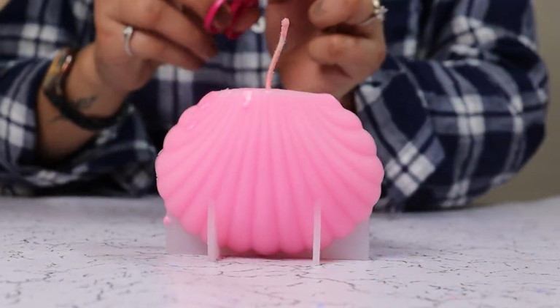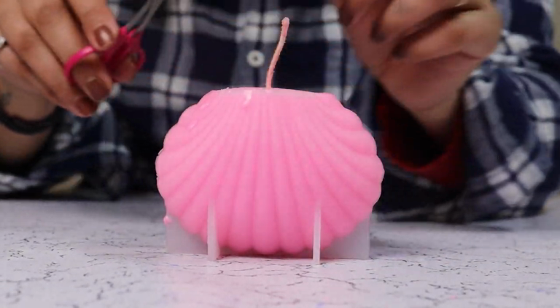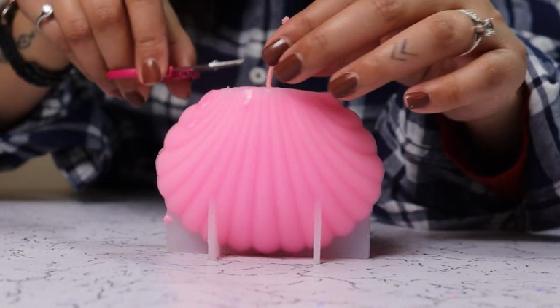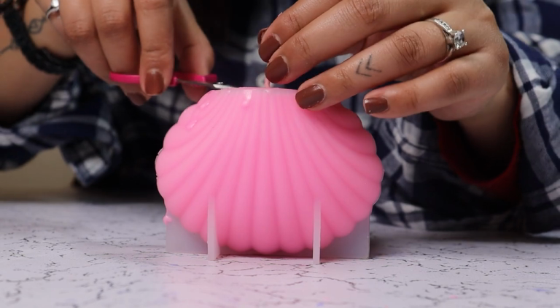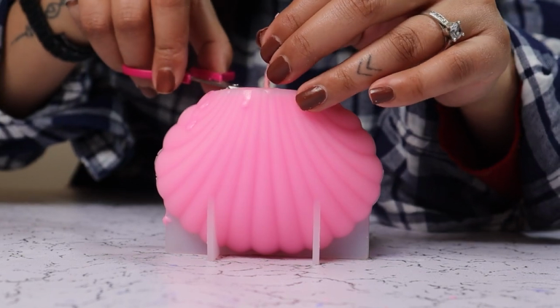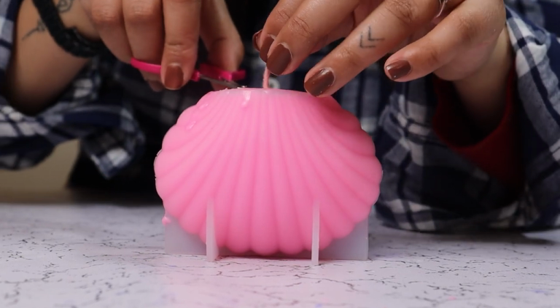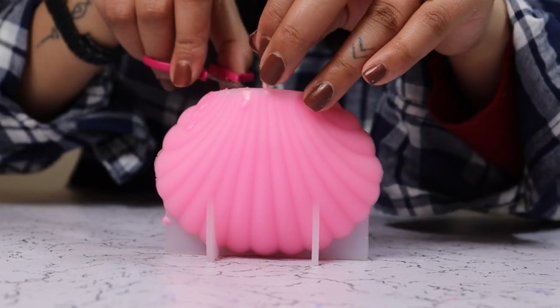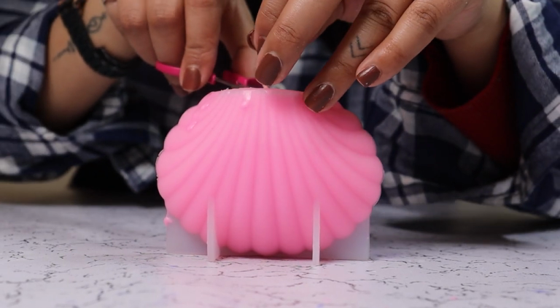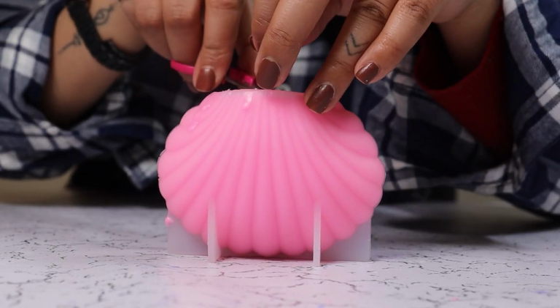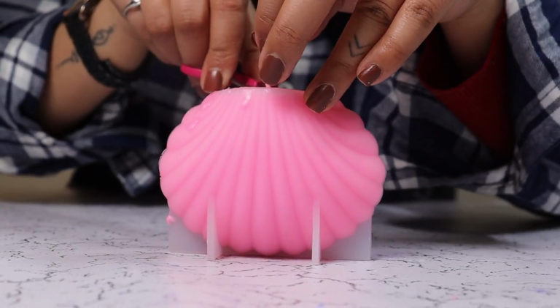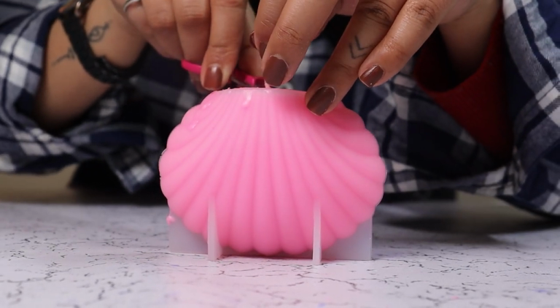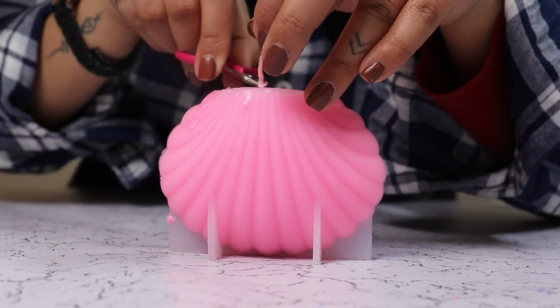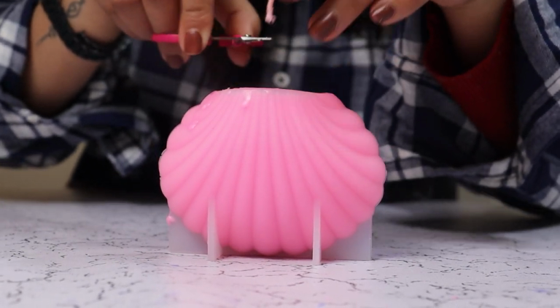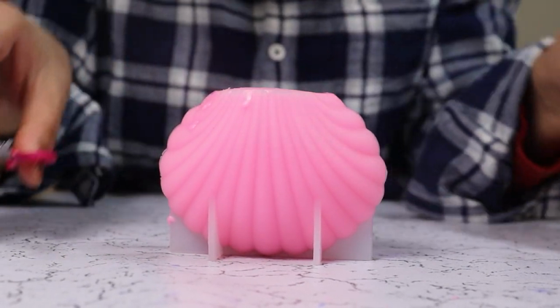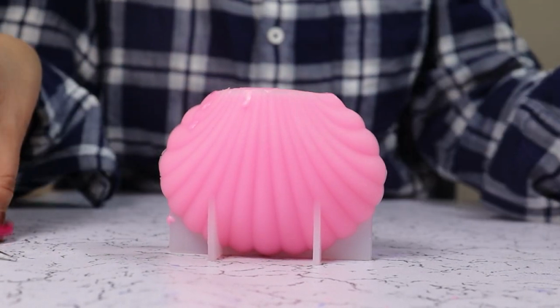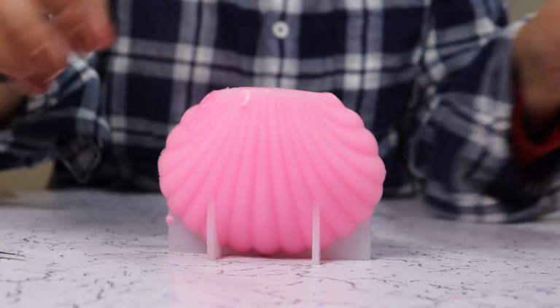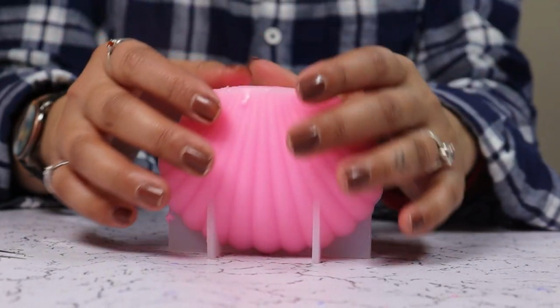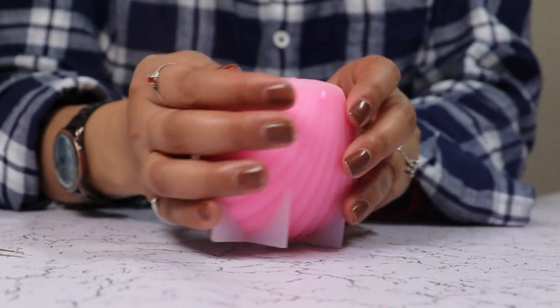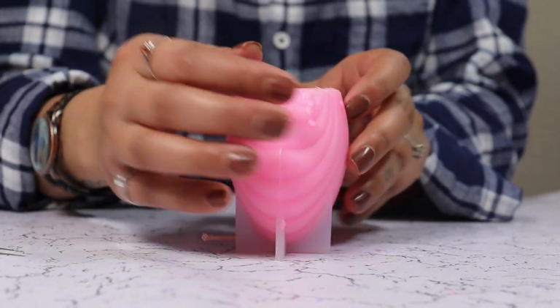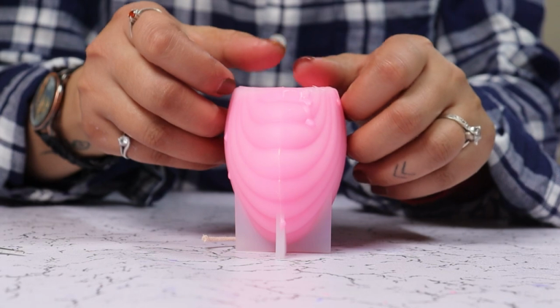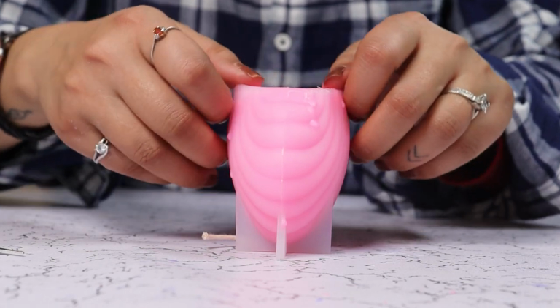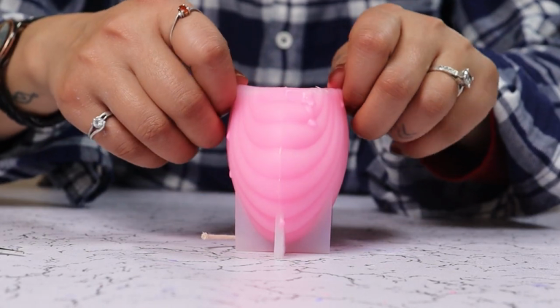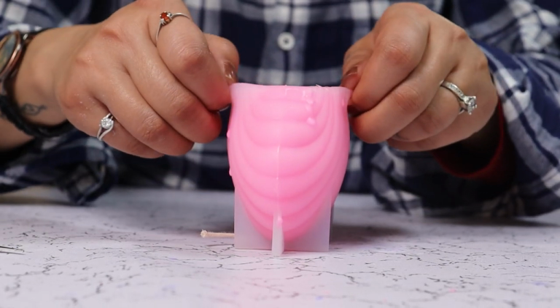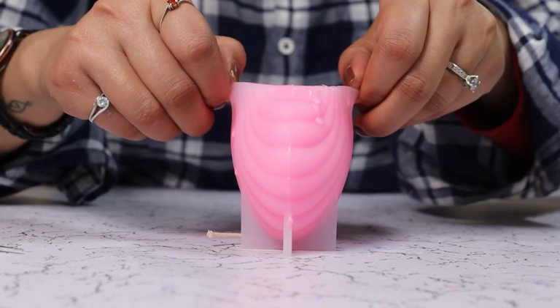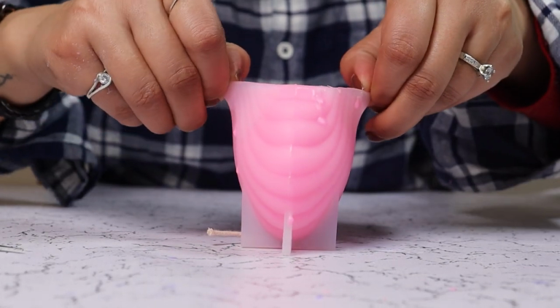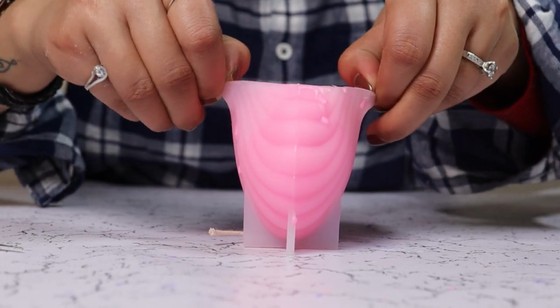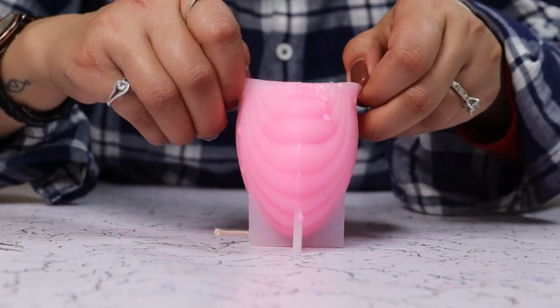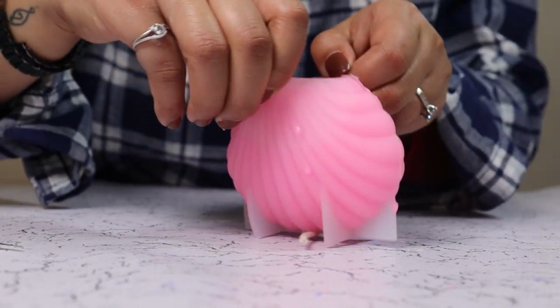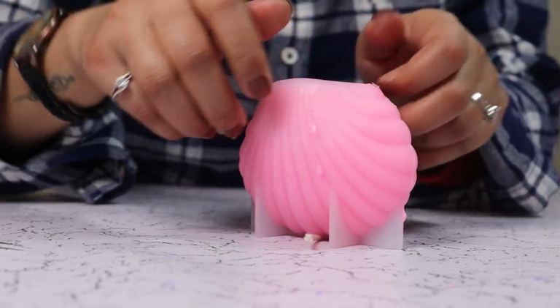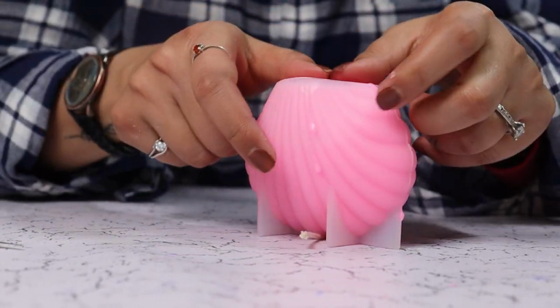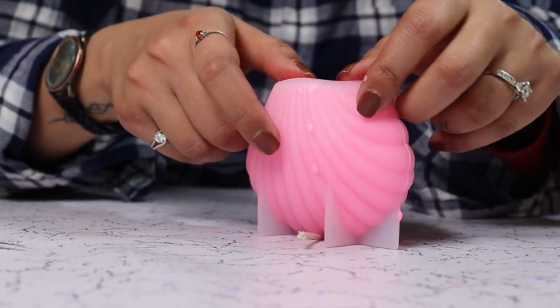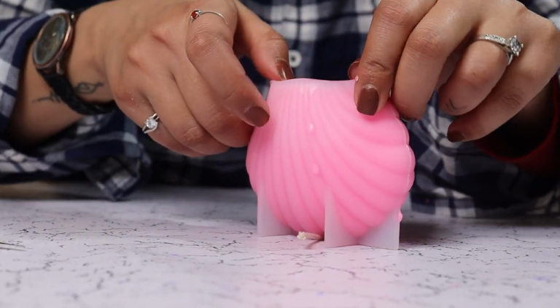Our candle is dry, let's take it out. First we are going to cut the excess wick on the underside, then gently peel the sides of the mold.